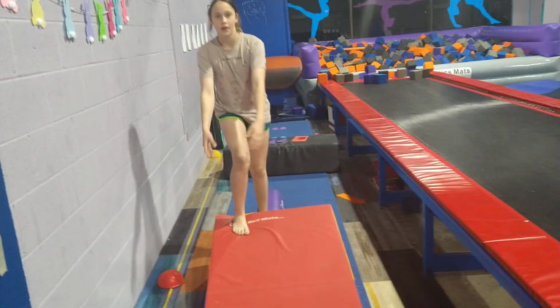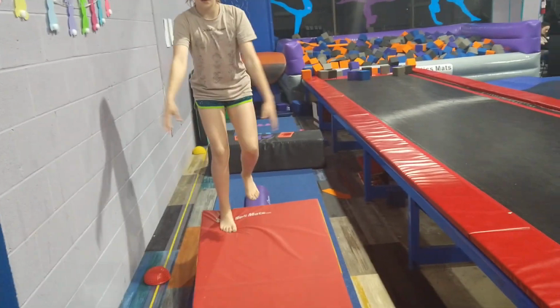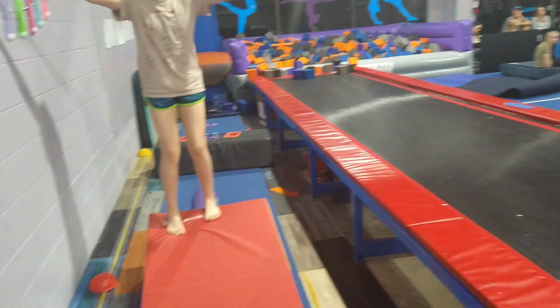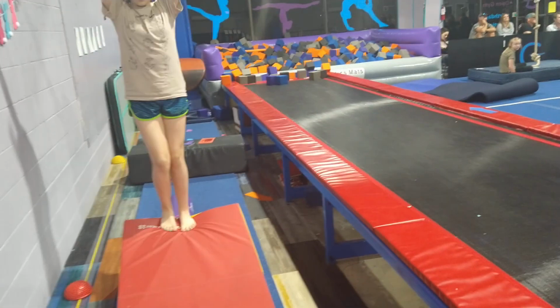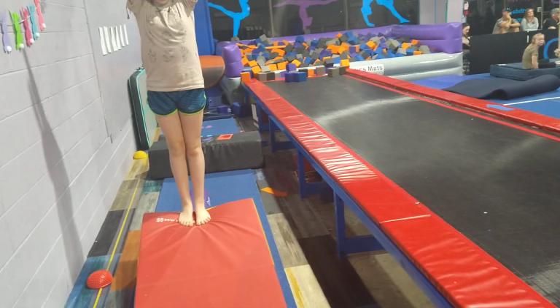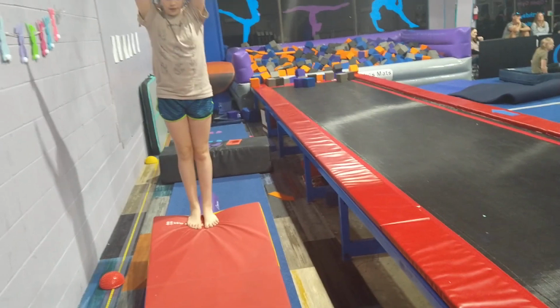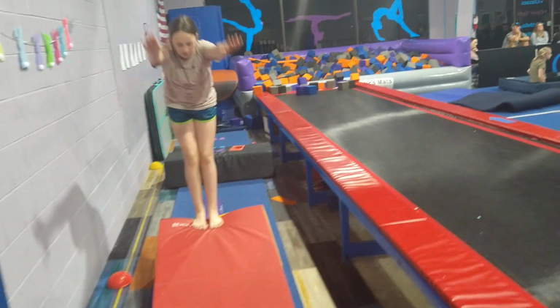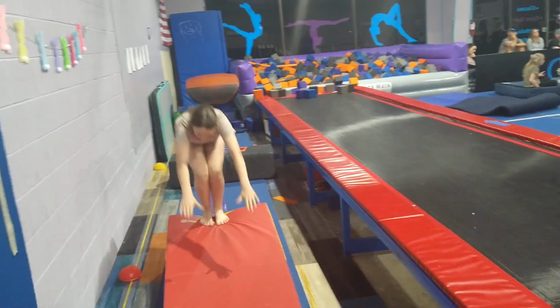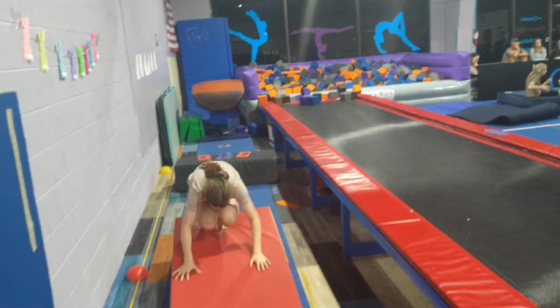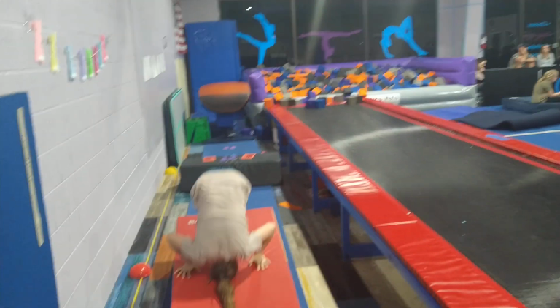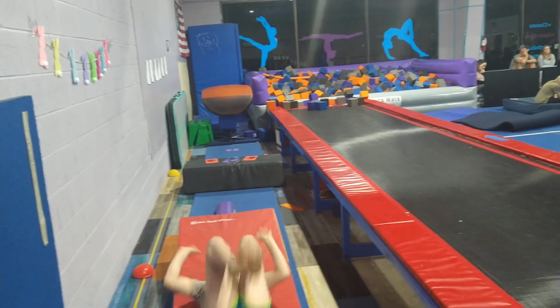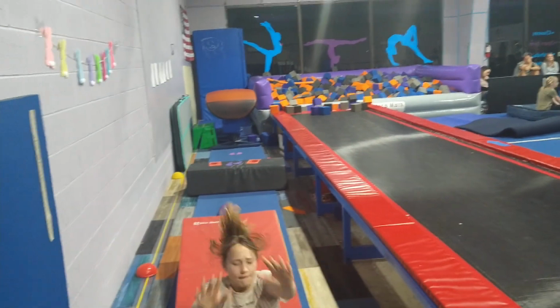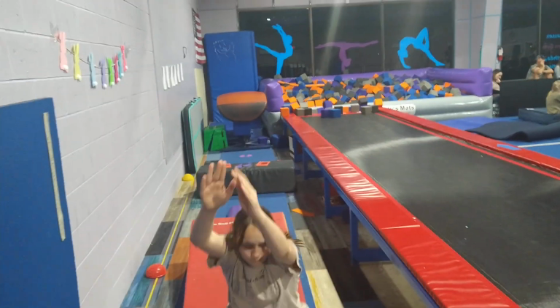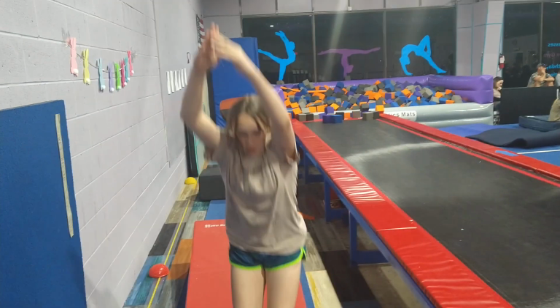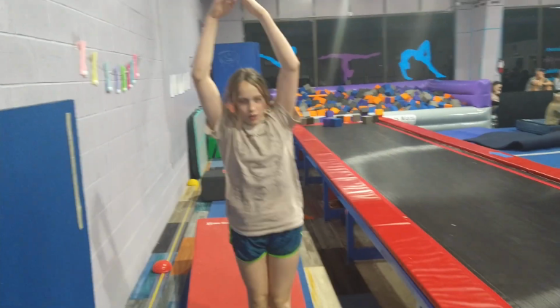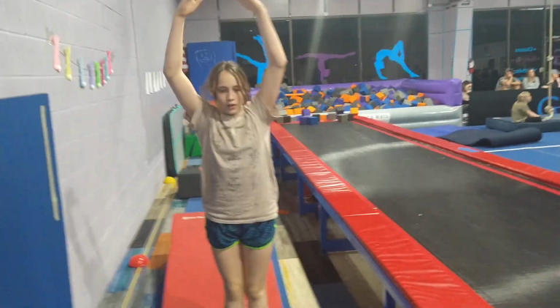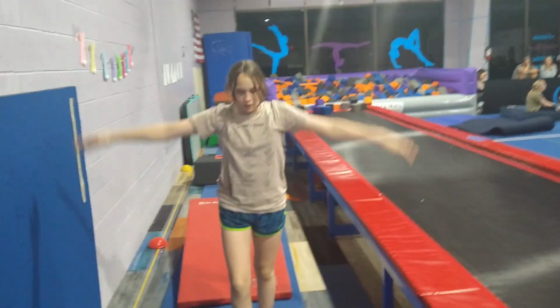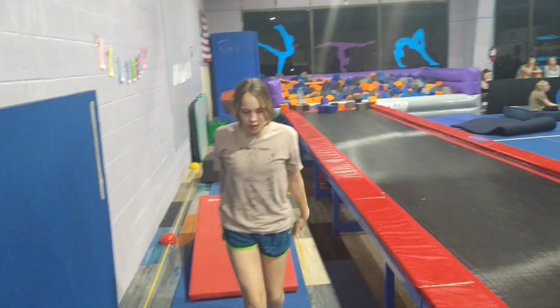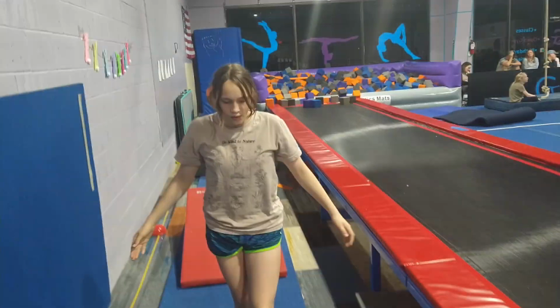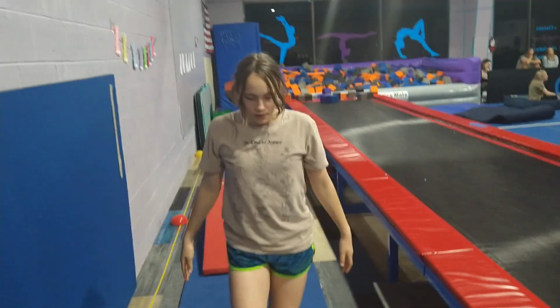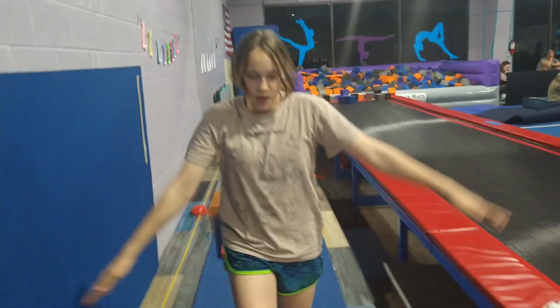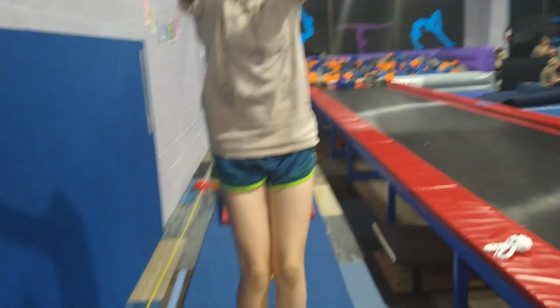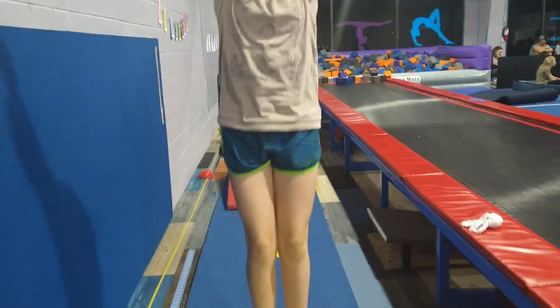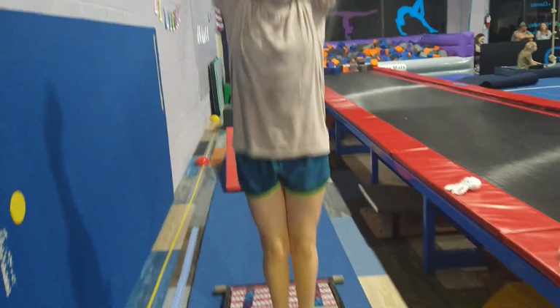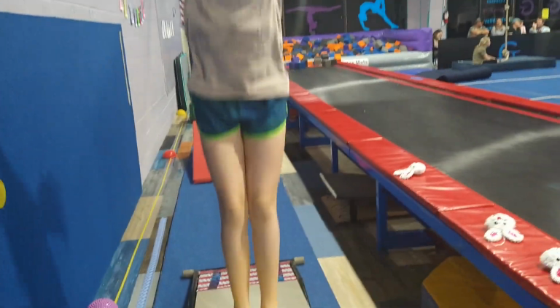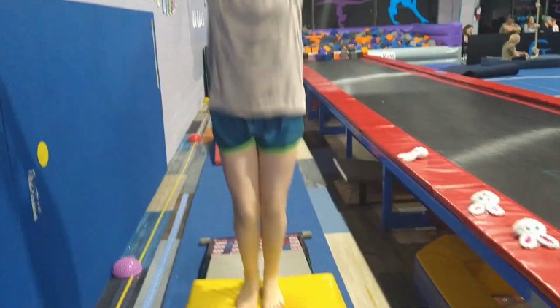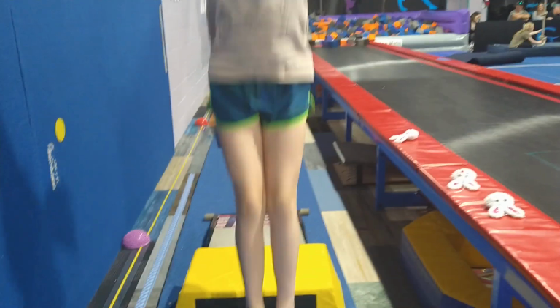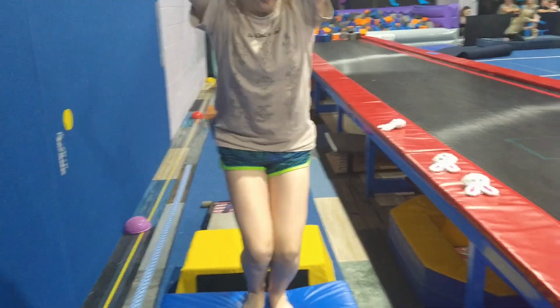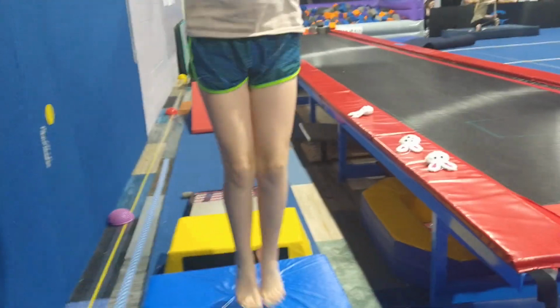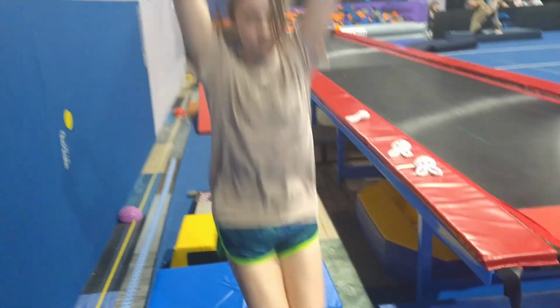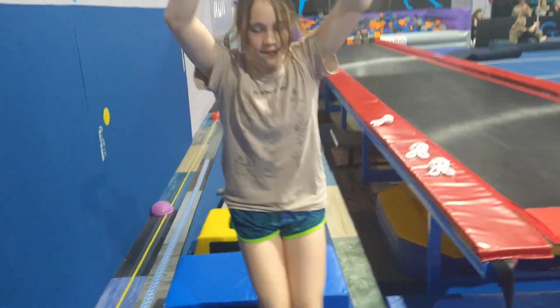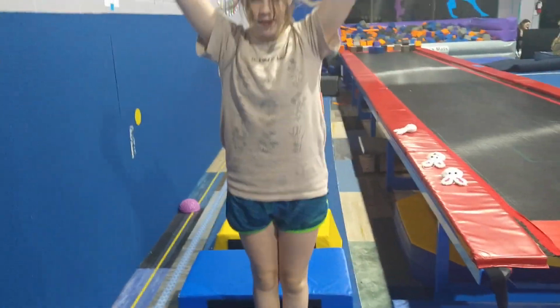Walk on the beam. Forward roll. Then jump: 1, 2, down.